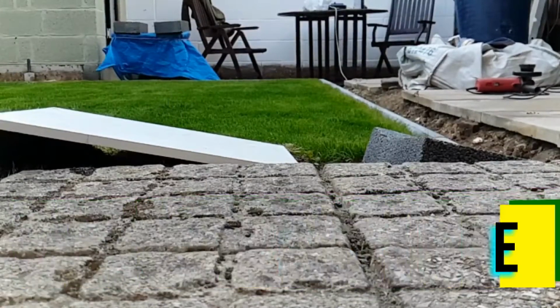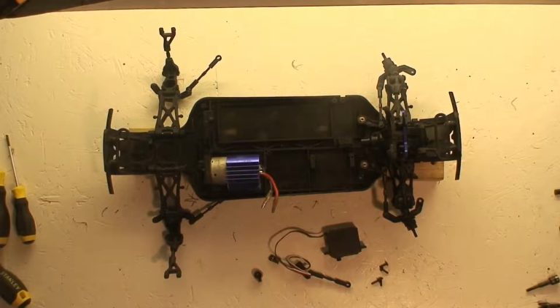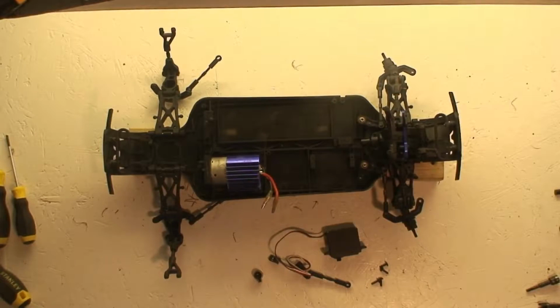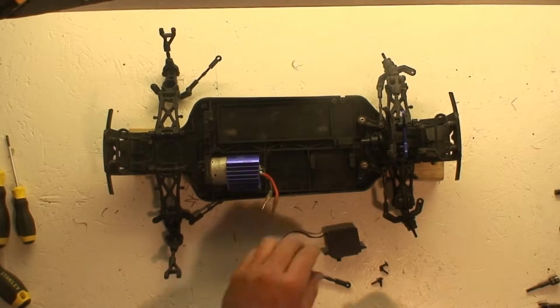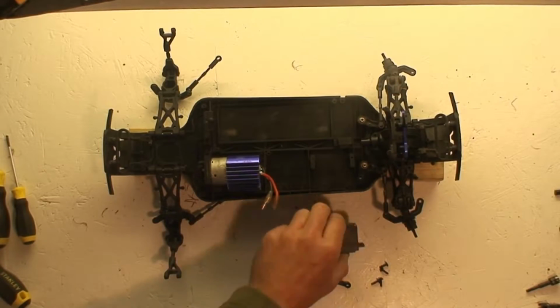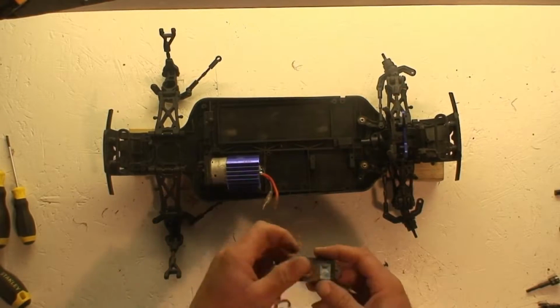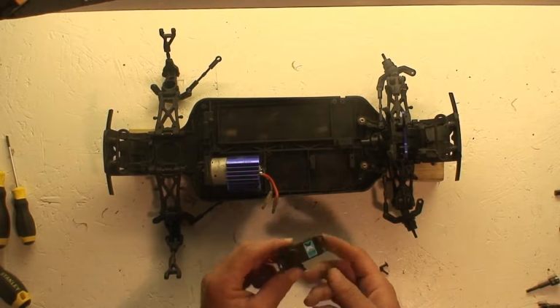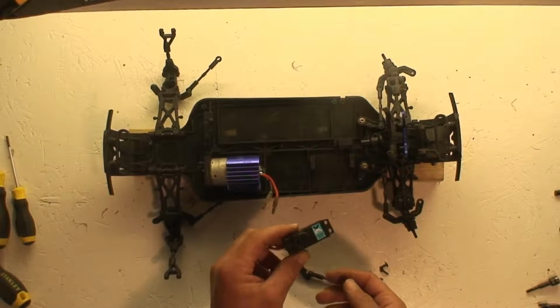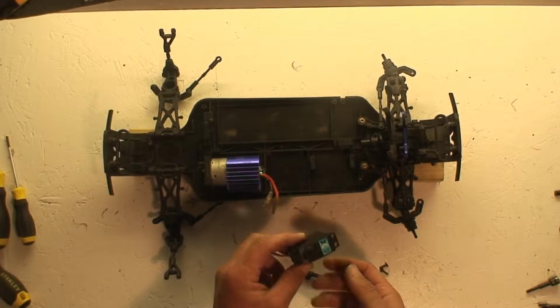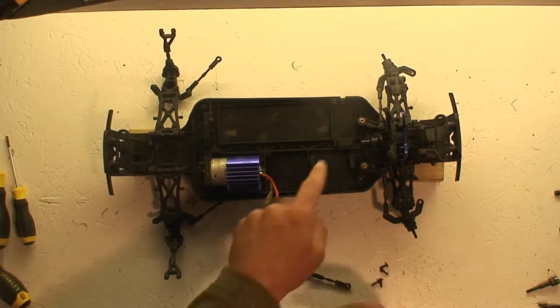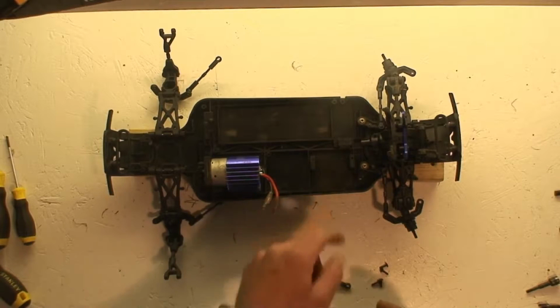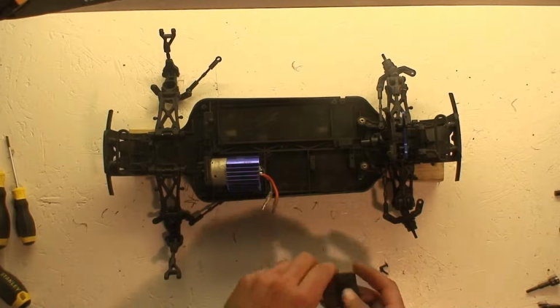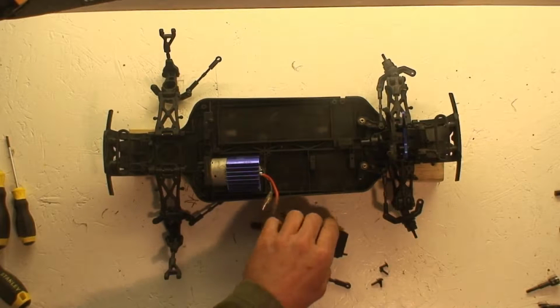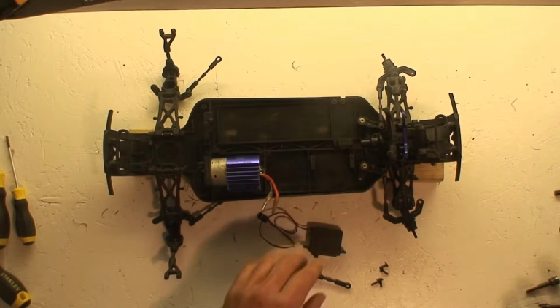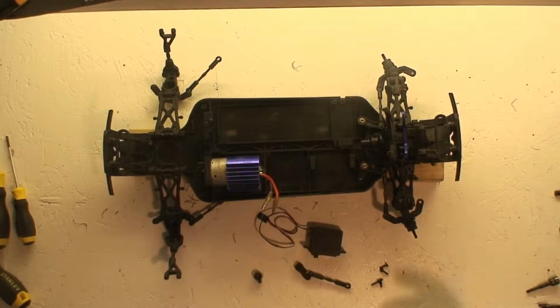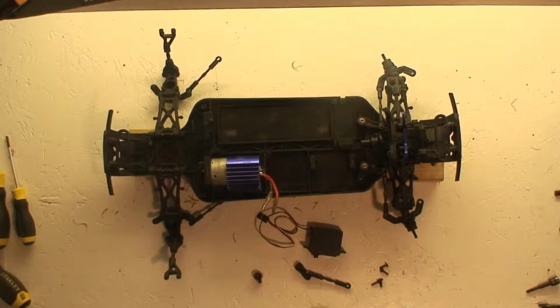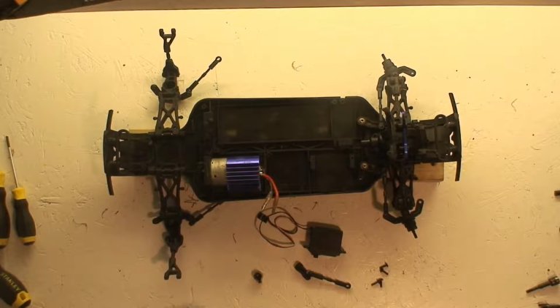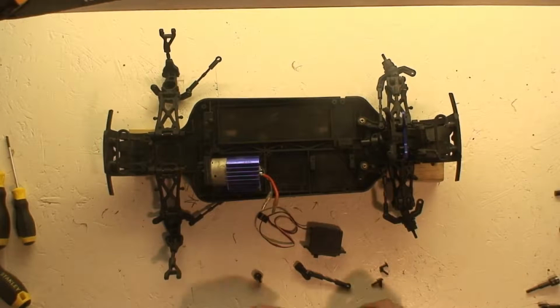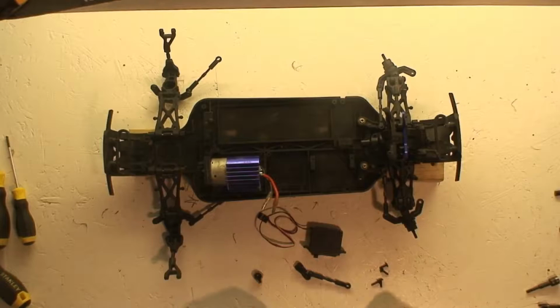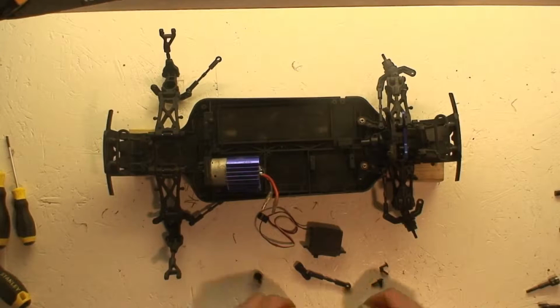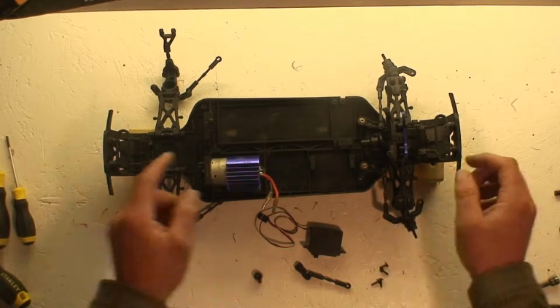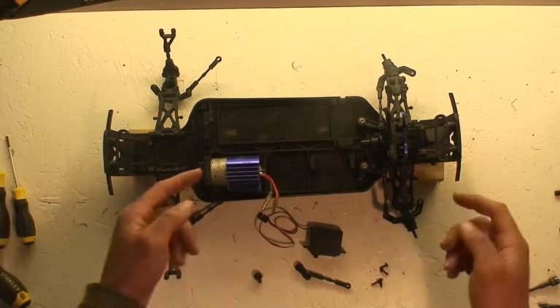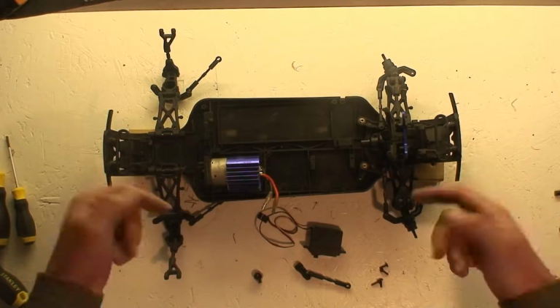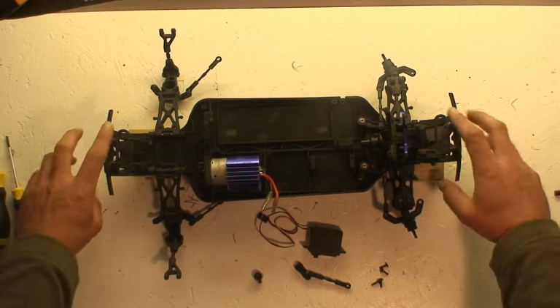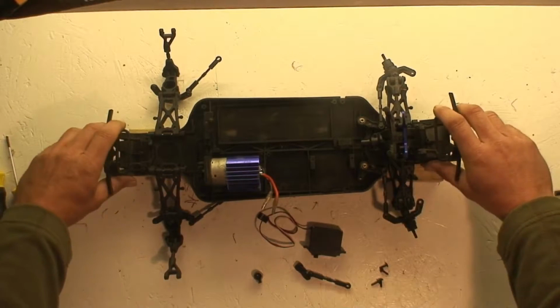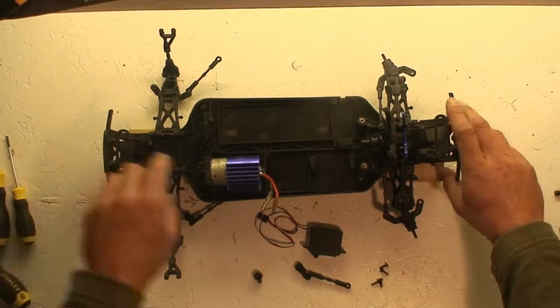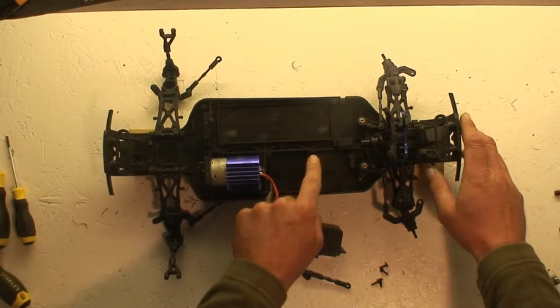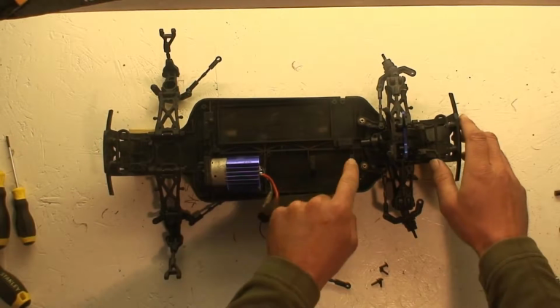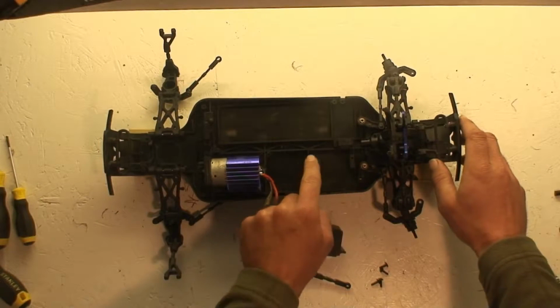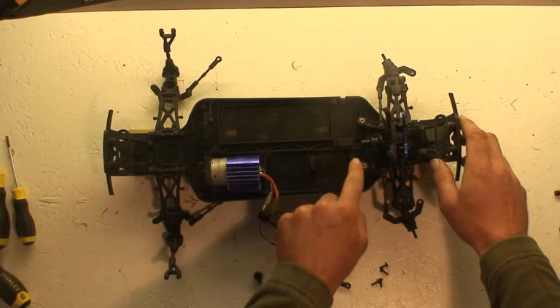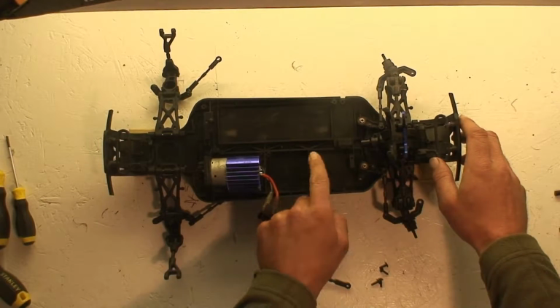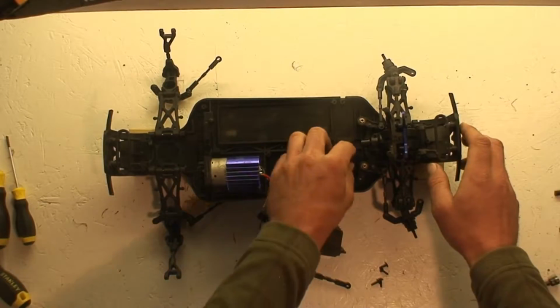In this video we're going to install the servo back into the car and we can also refill the shocks. First off we'll flip the car over and remove these servo blocks which hold on to the servo.